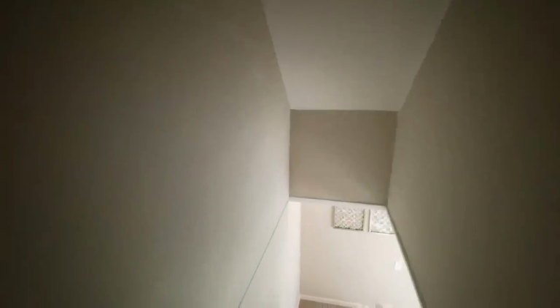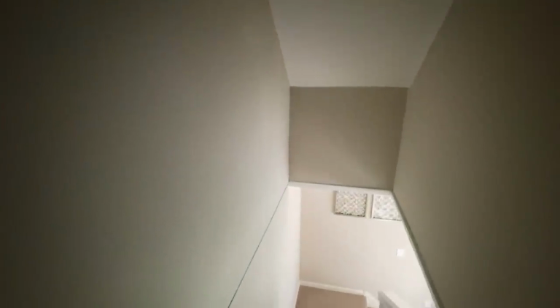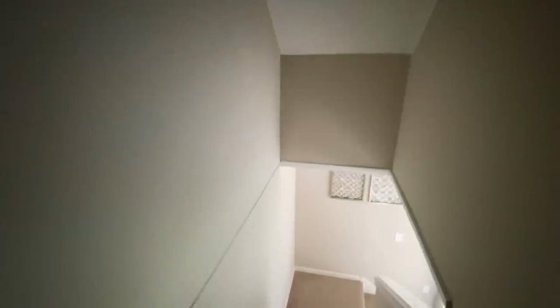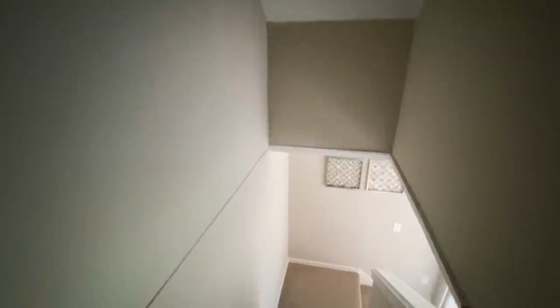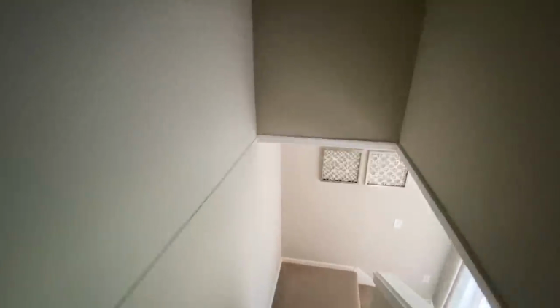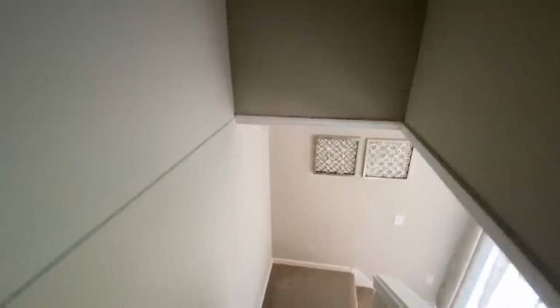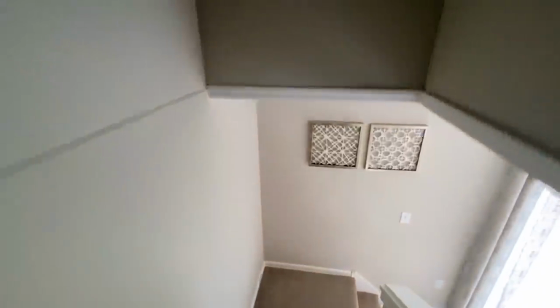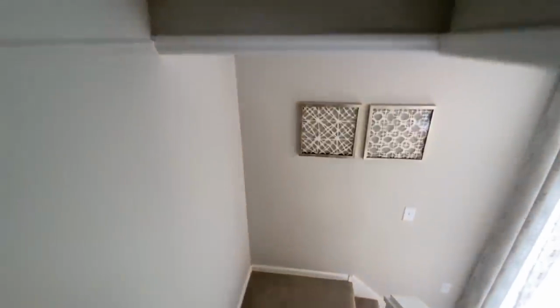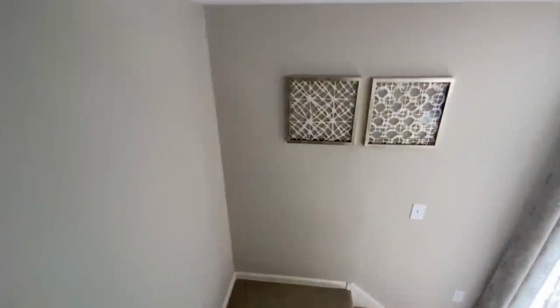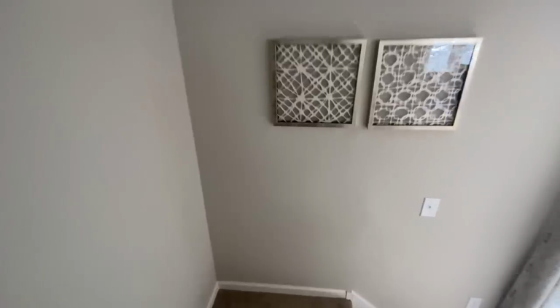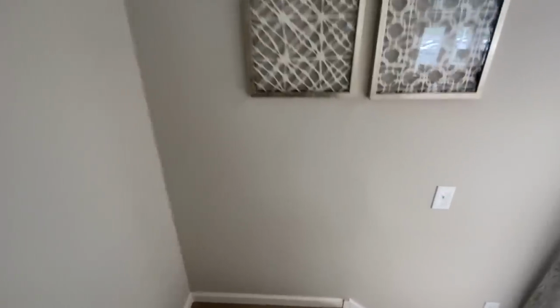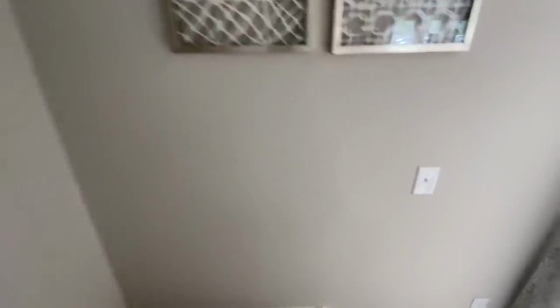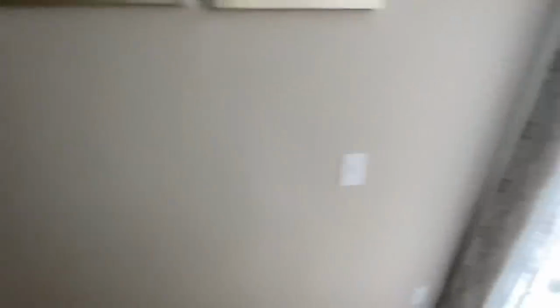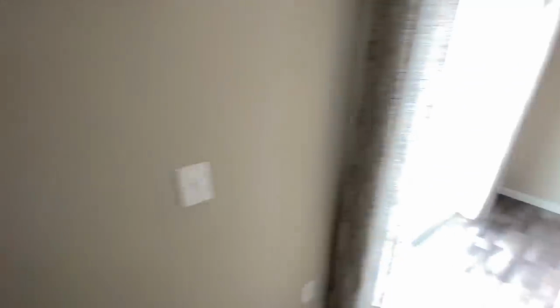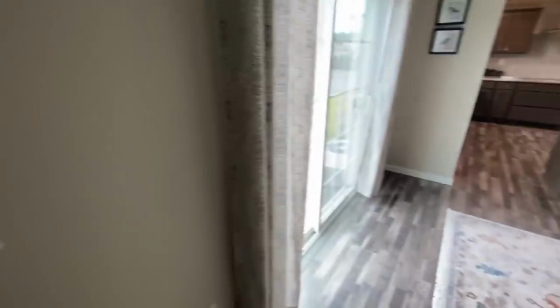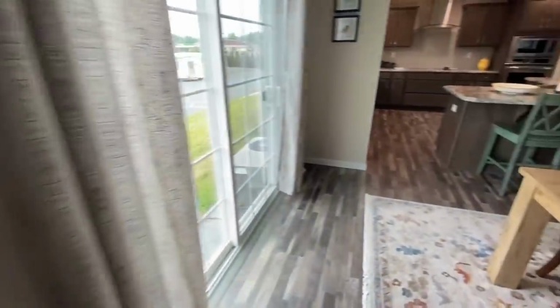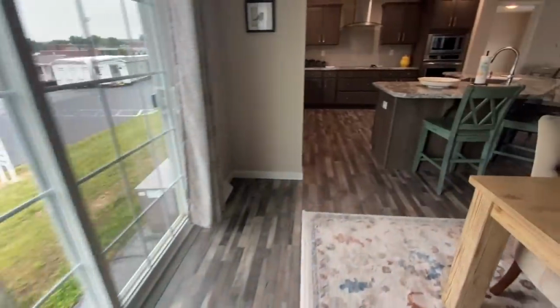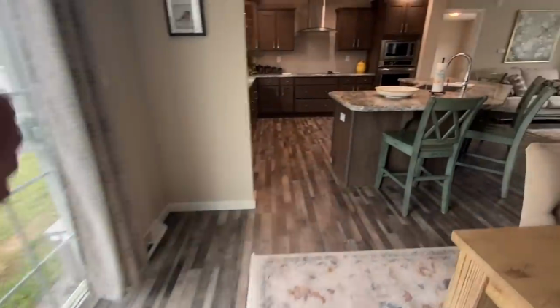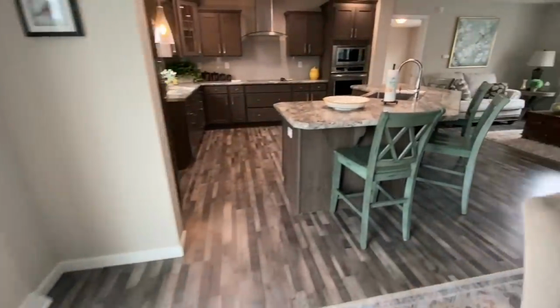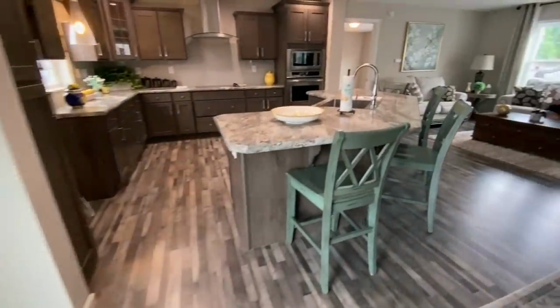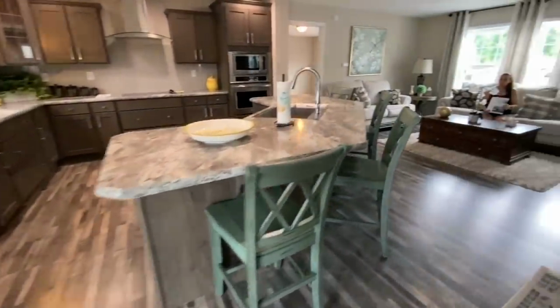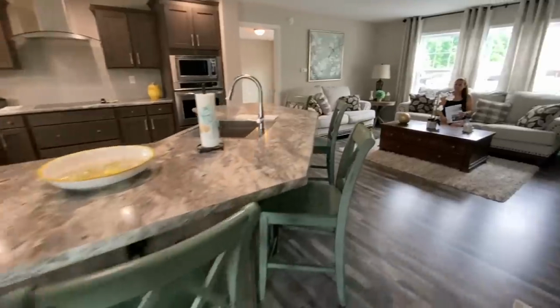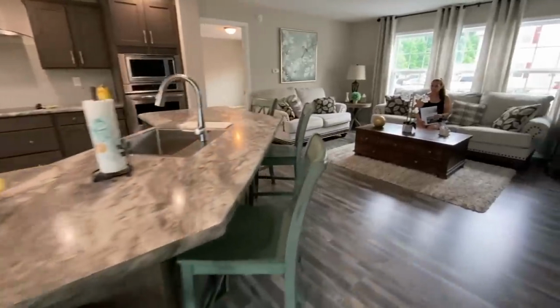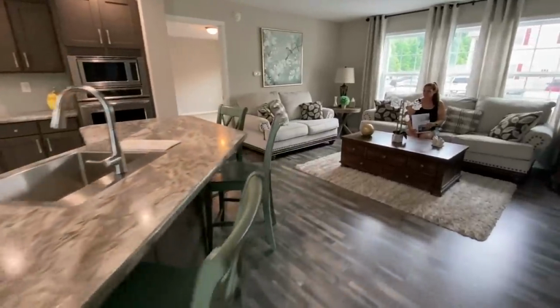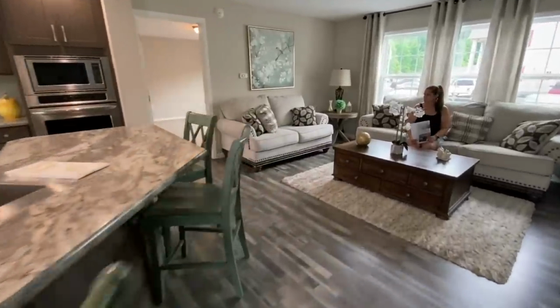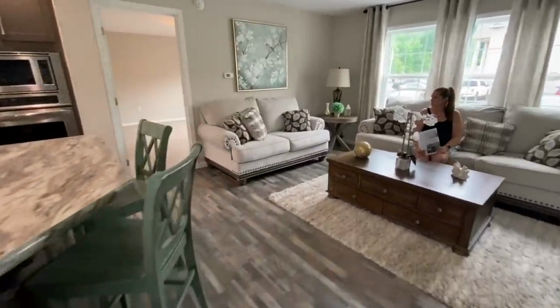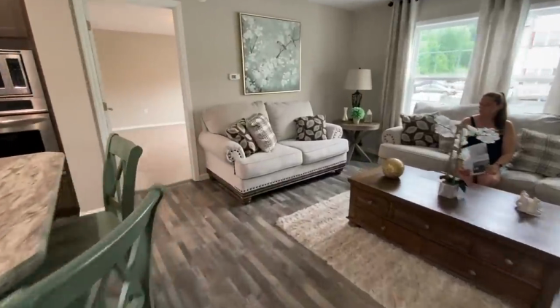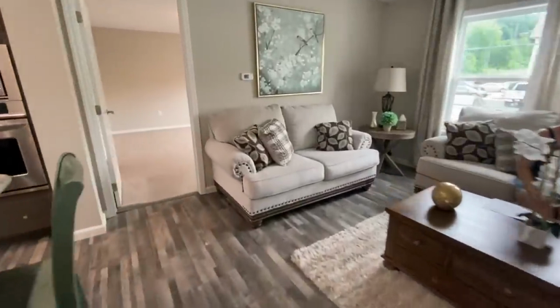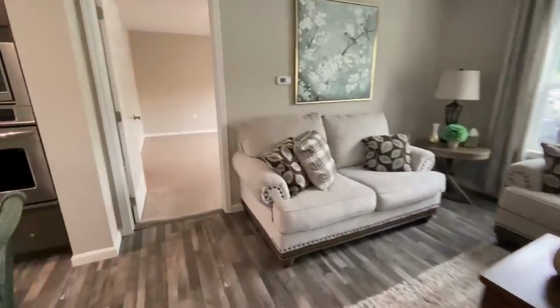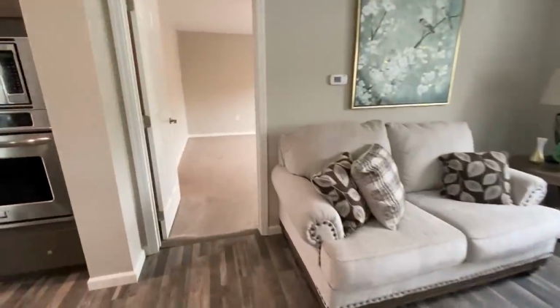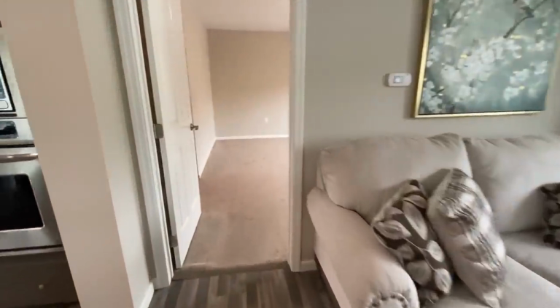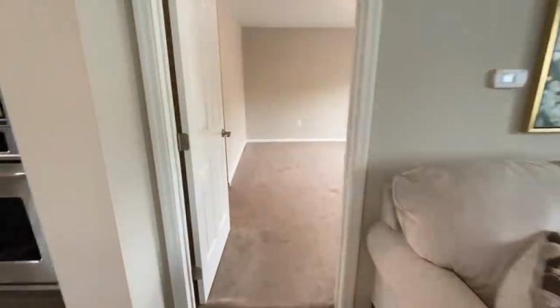Now we can go see the master bedroom. You could probably rent that space out up there to help pay for the house.